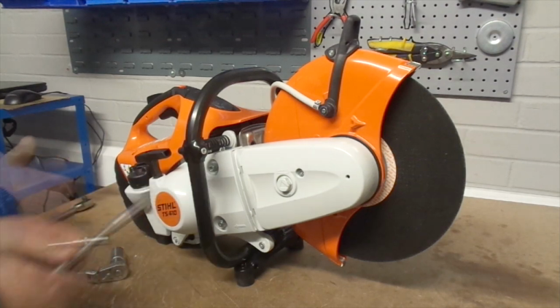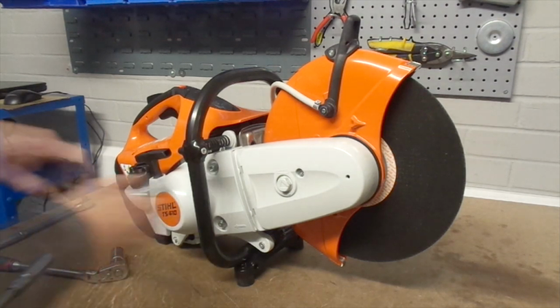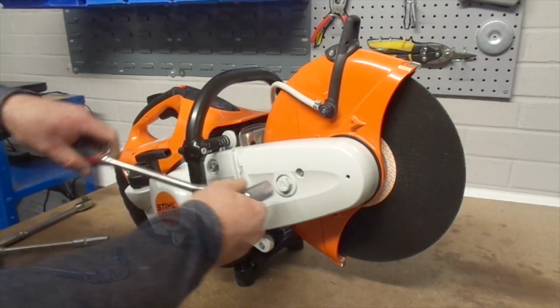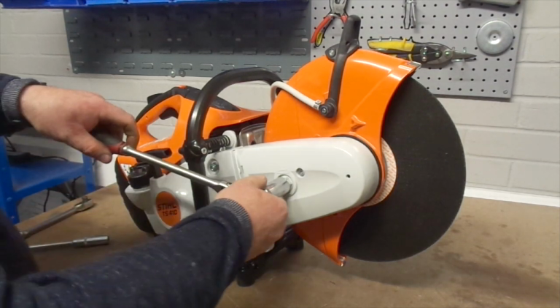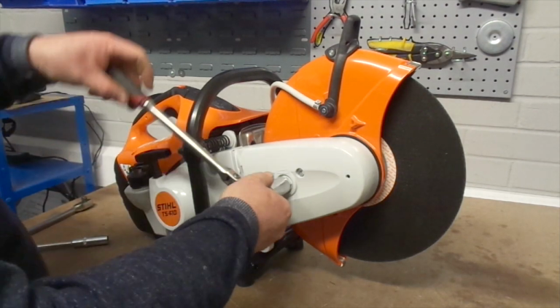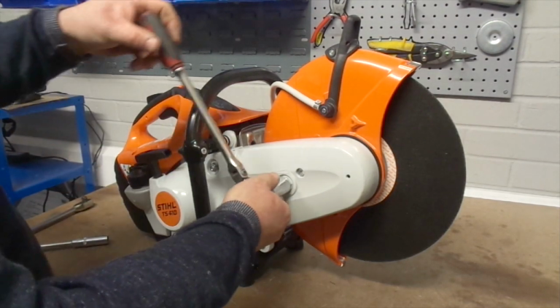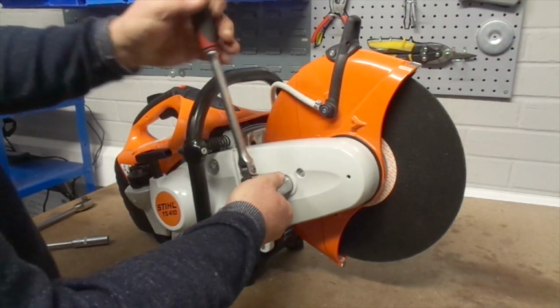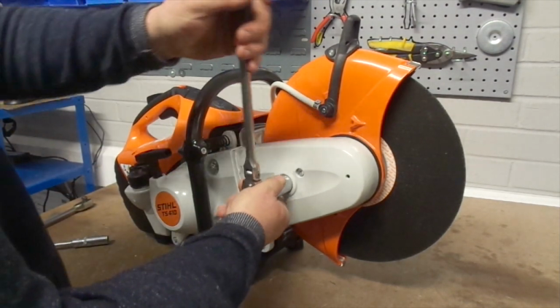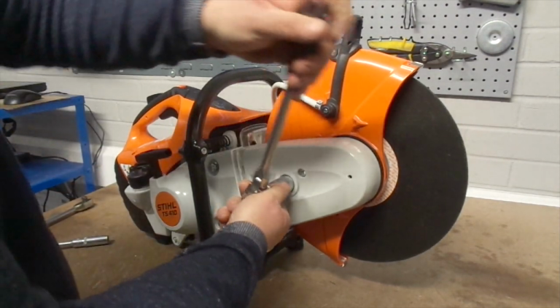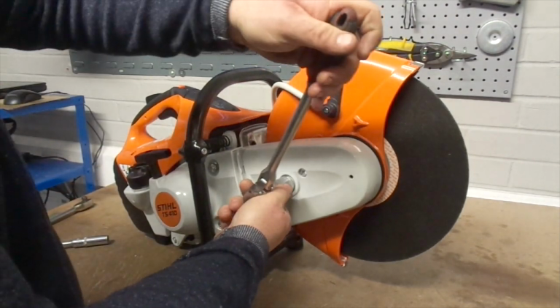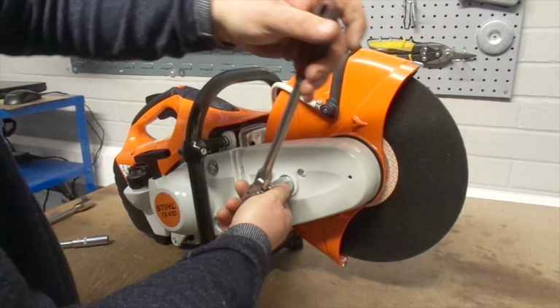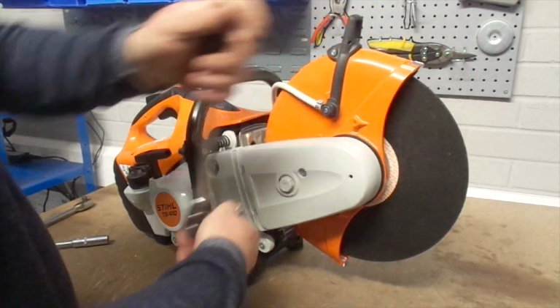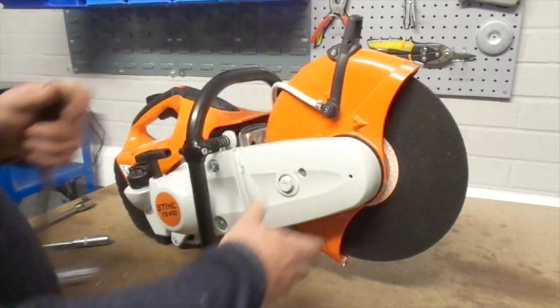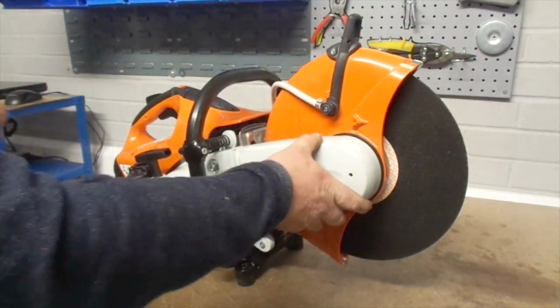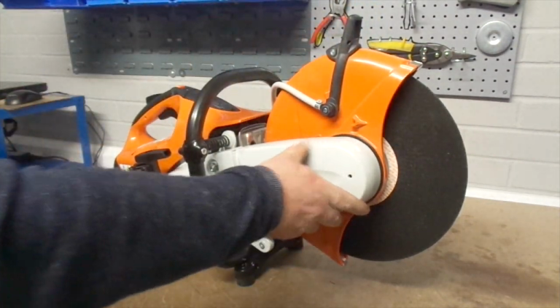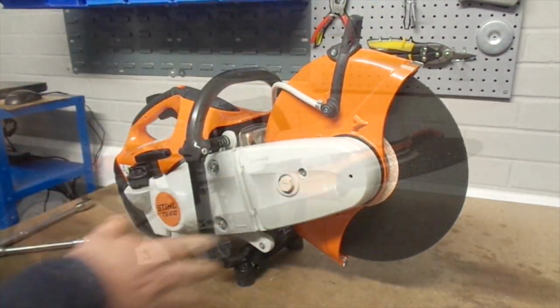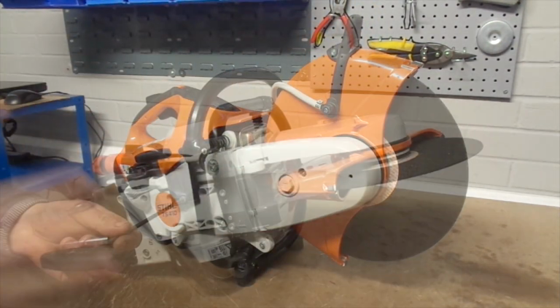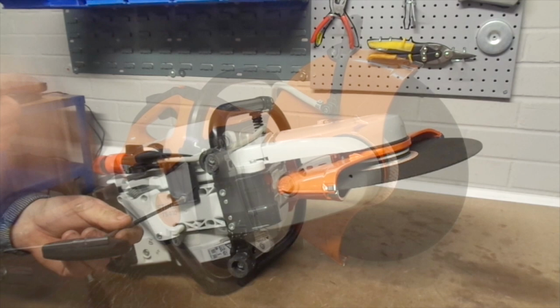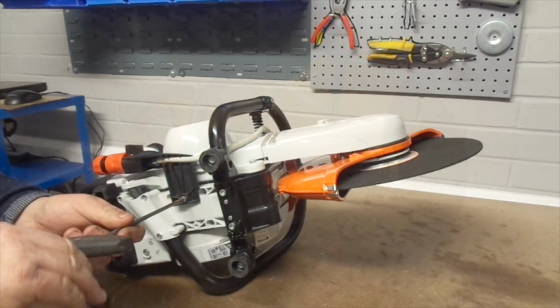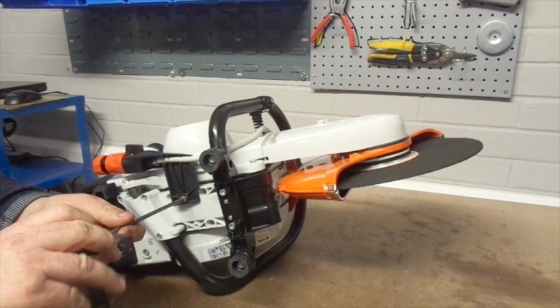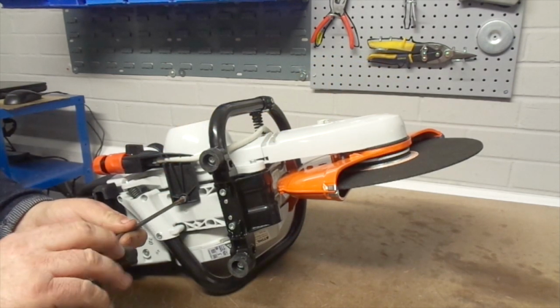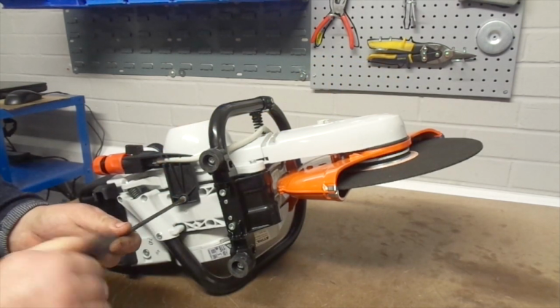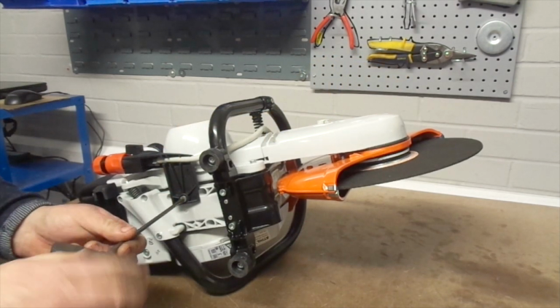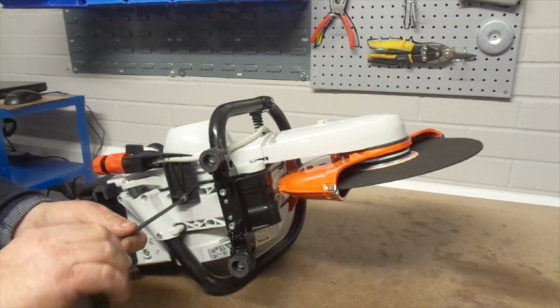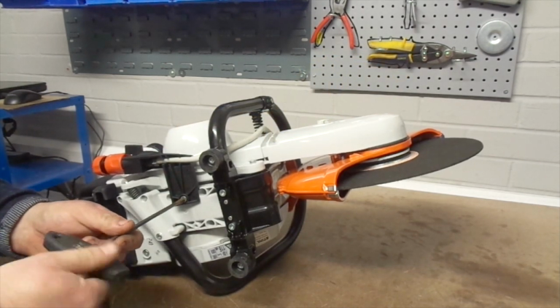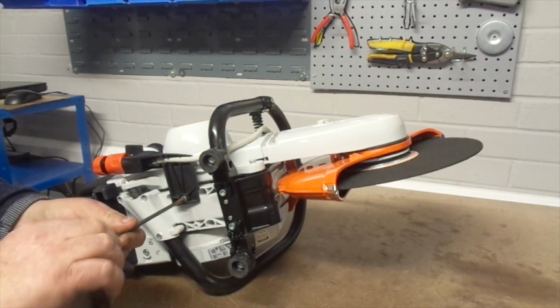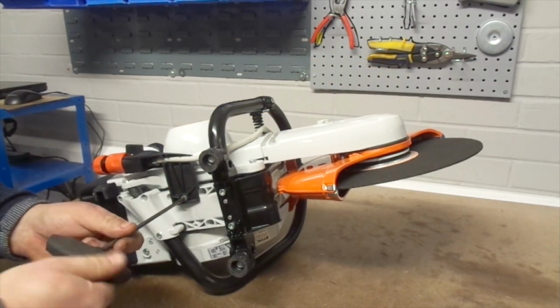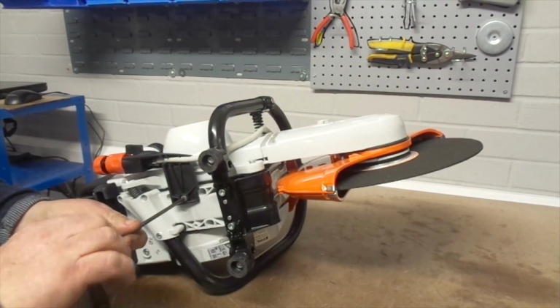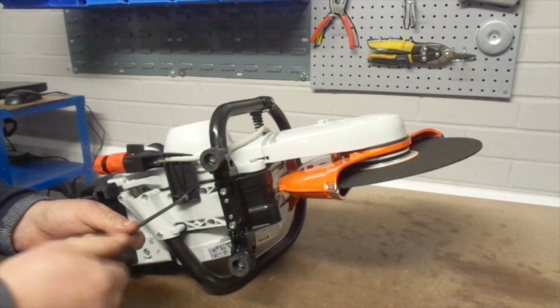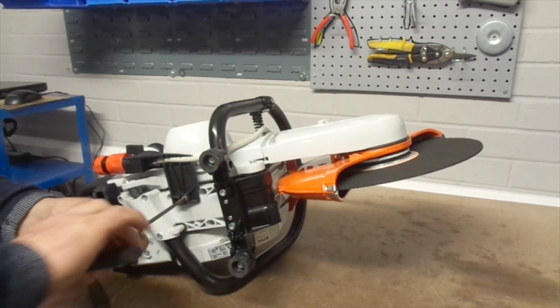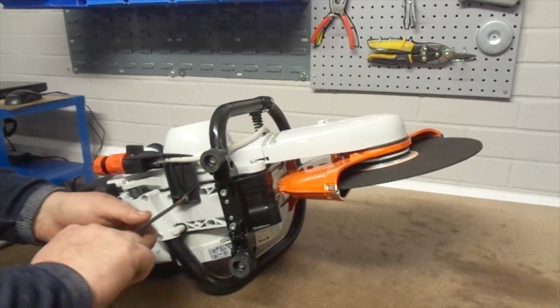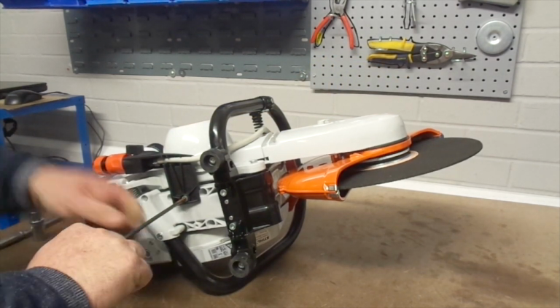Then re-tension the belt using the 19mm hex socket spanner. Don't forget to fix the water connector back into place under the machine using the torque spanner.